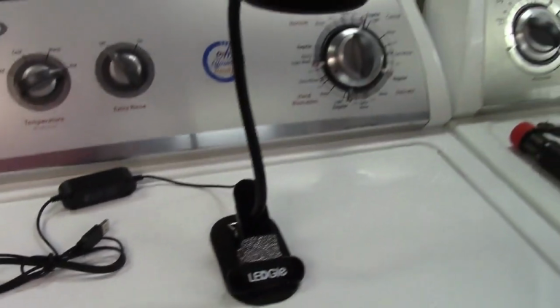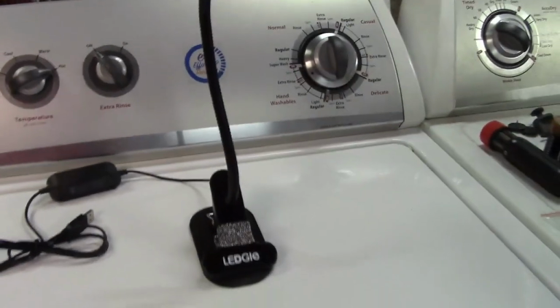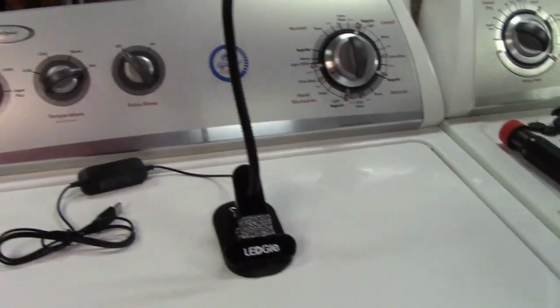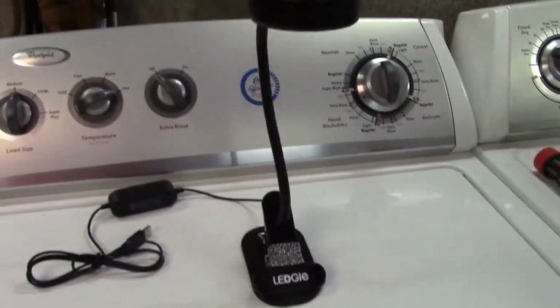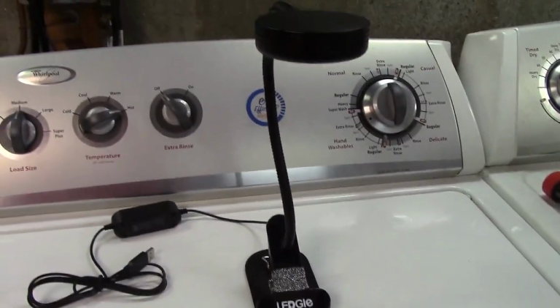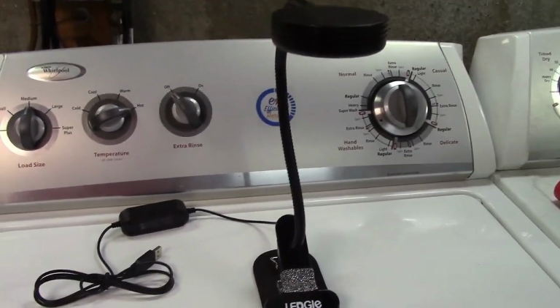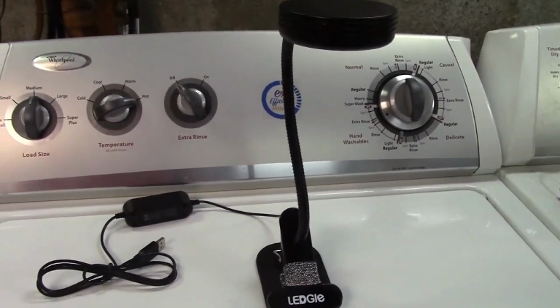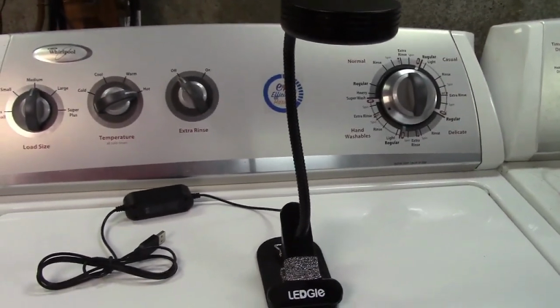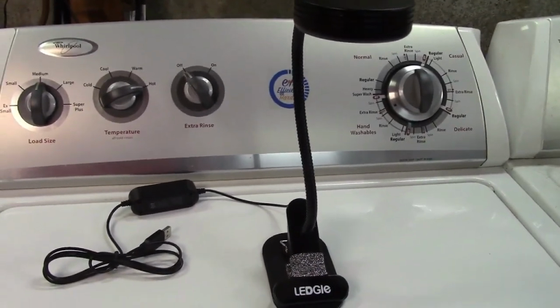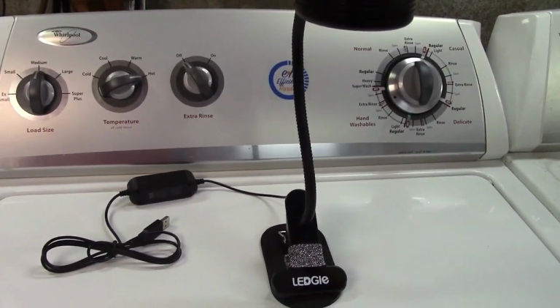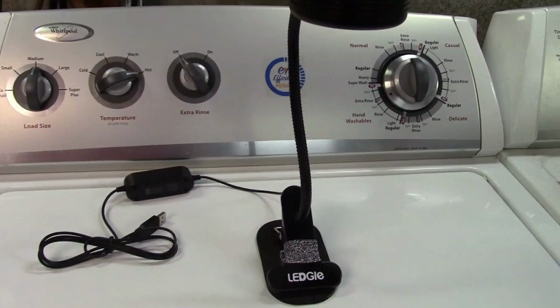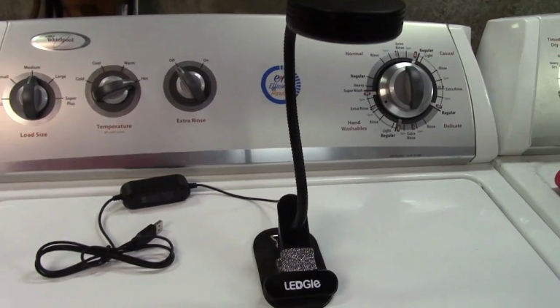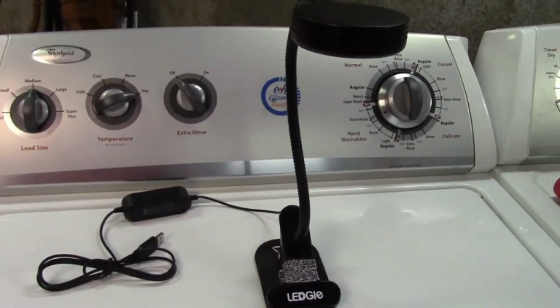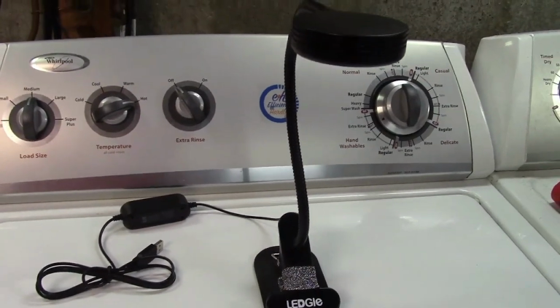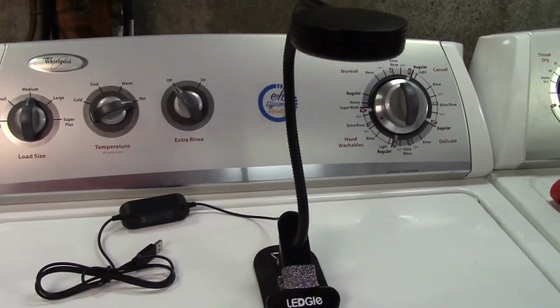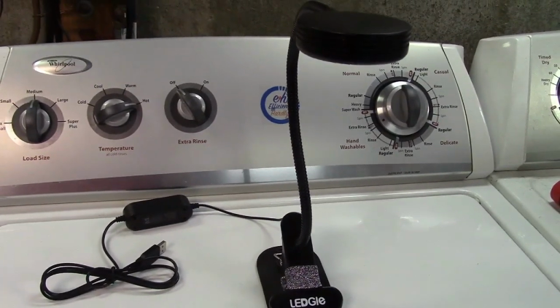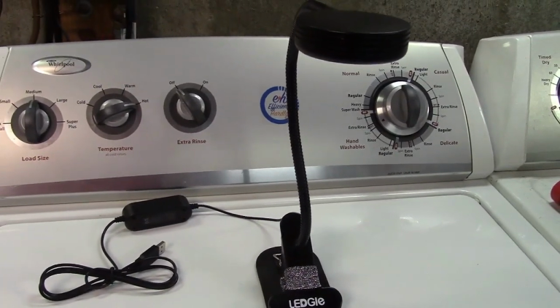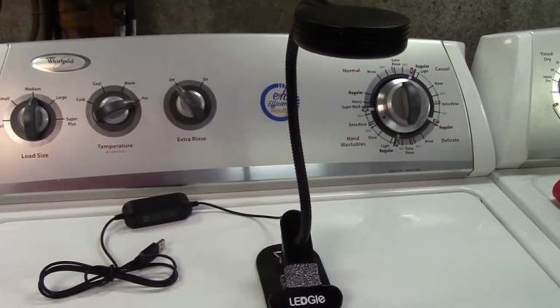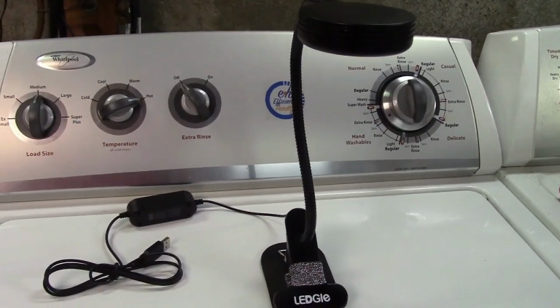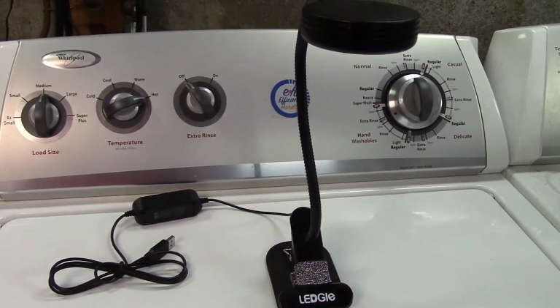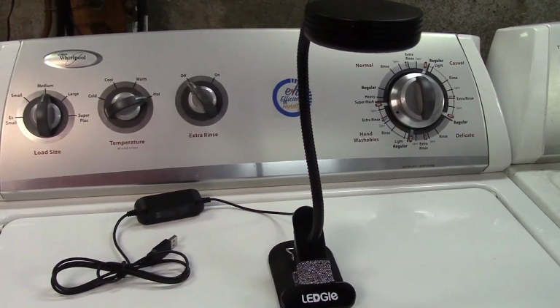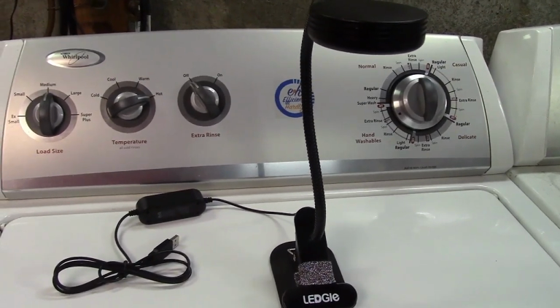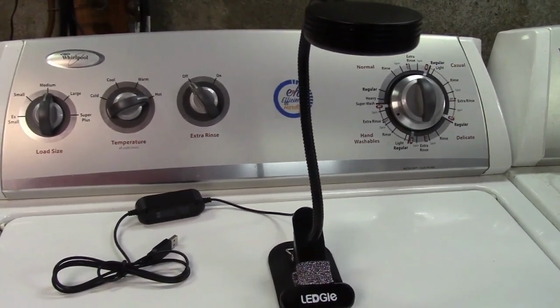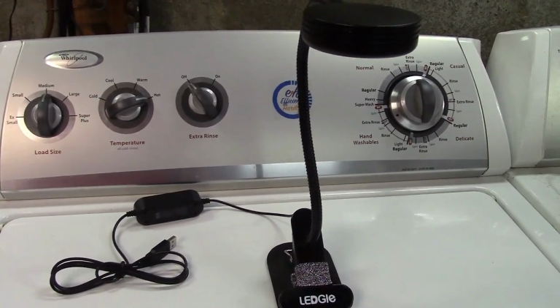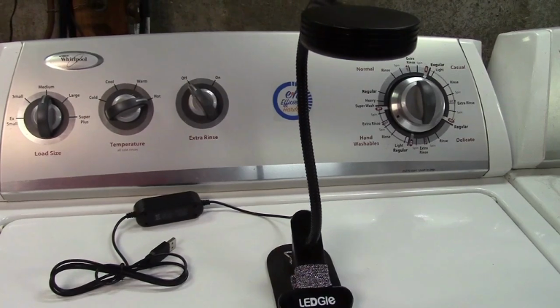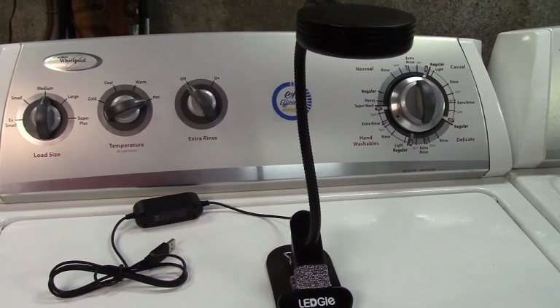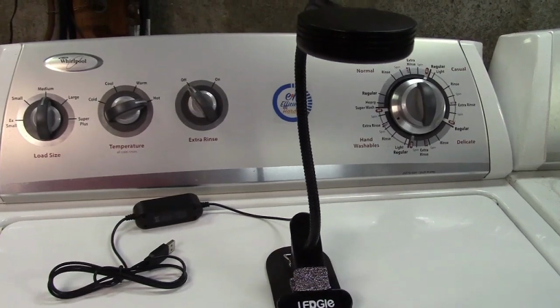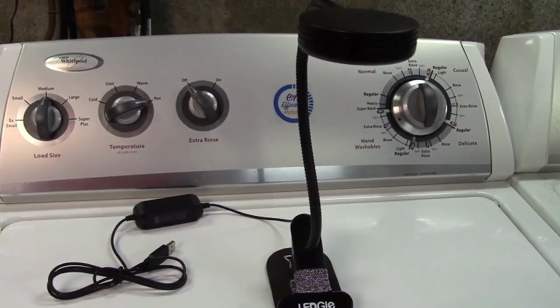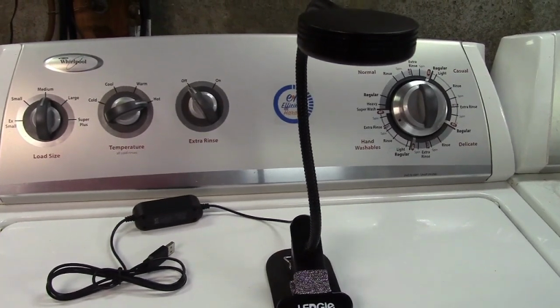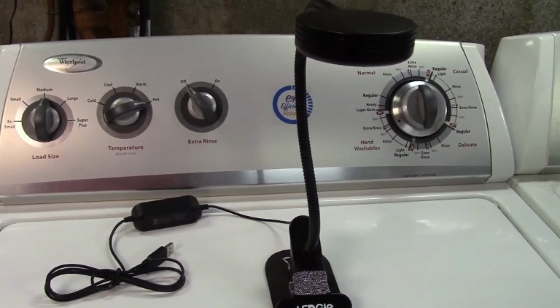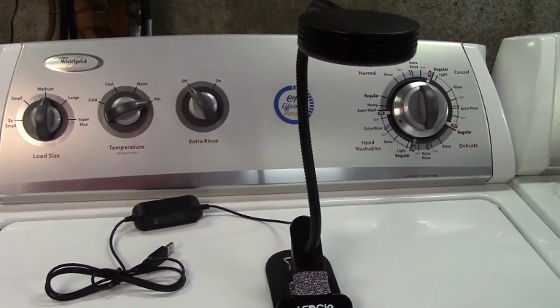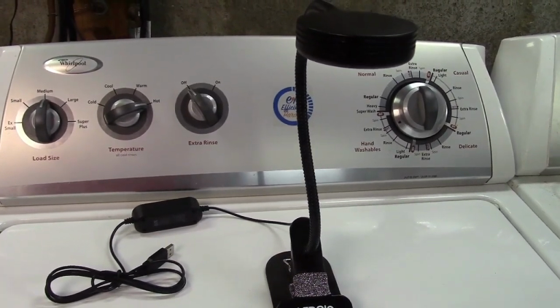Once again this was the LEDGOL mini clip-on desk lamp. If you'd like to purchase this item, I'll leave a link in the video description where you can find it available for sale on Amazon.